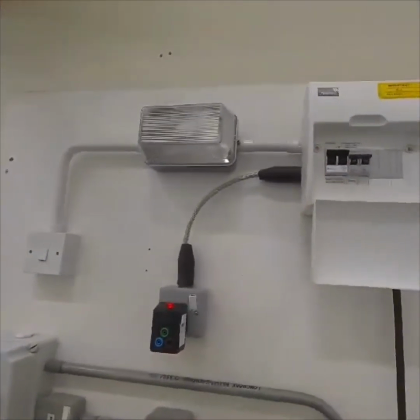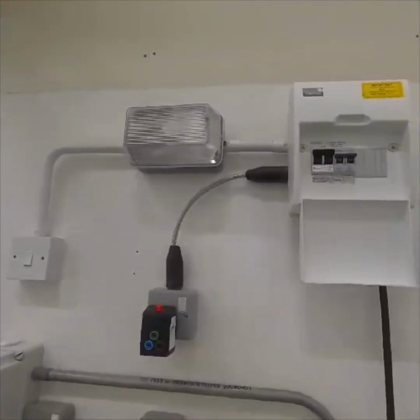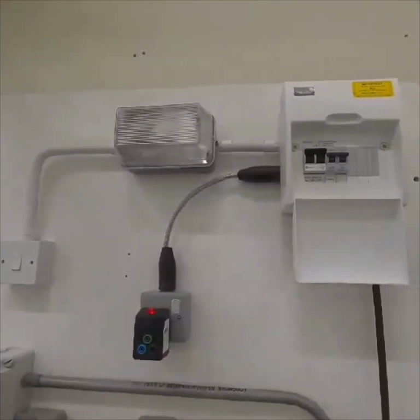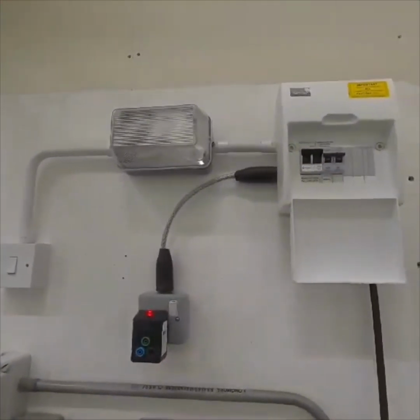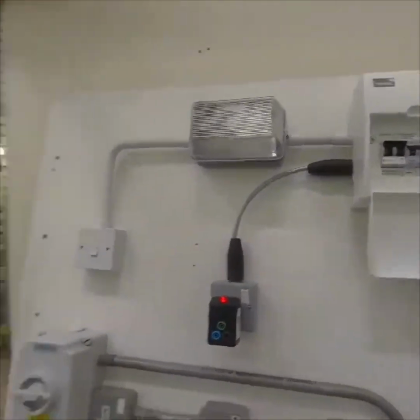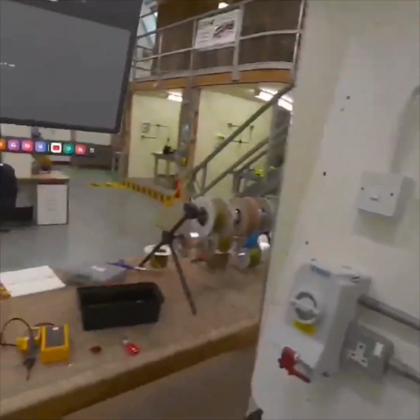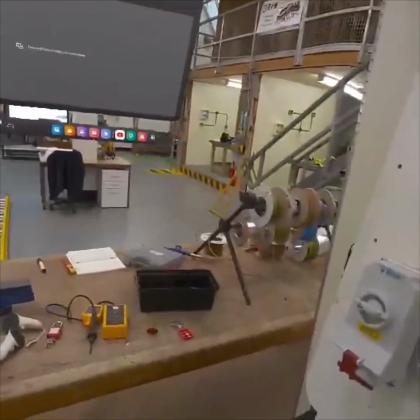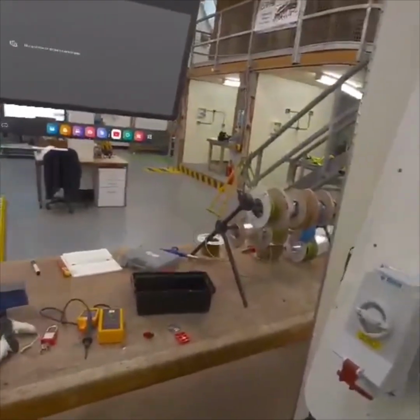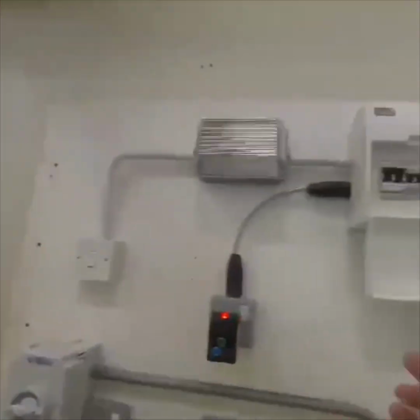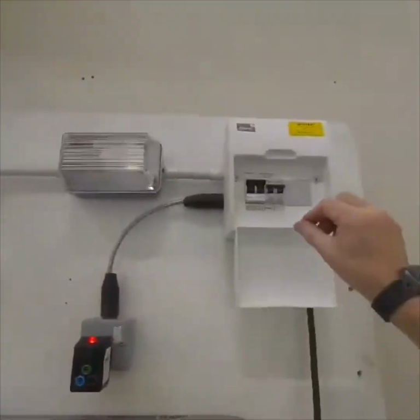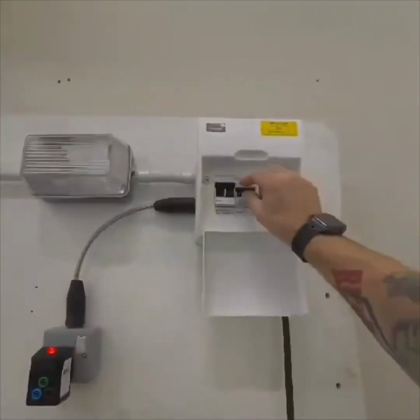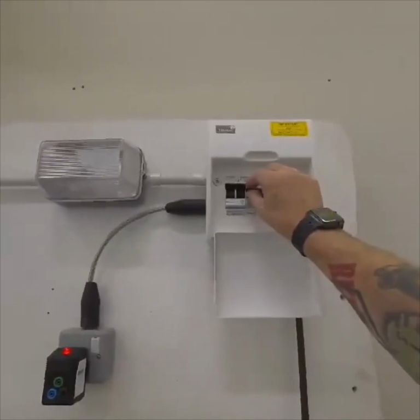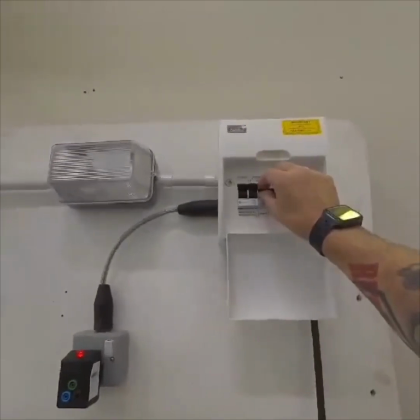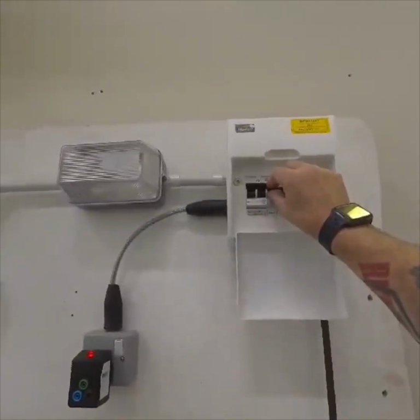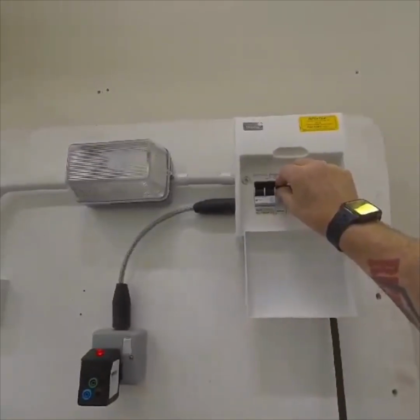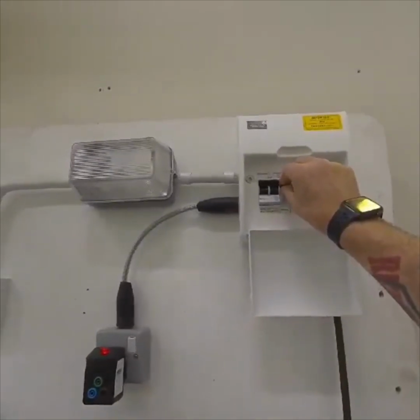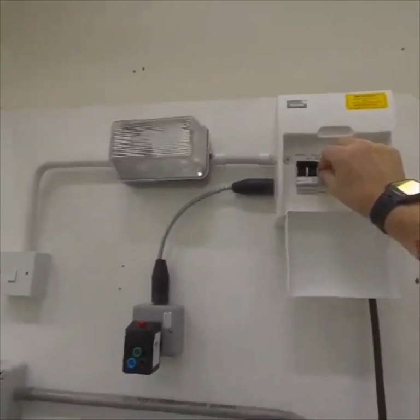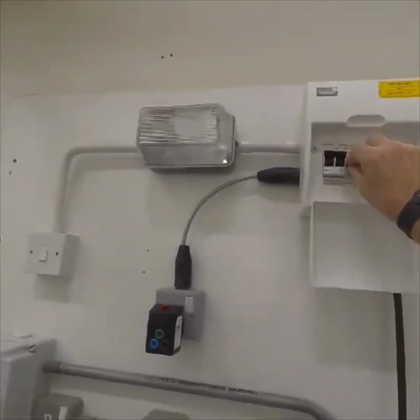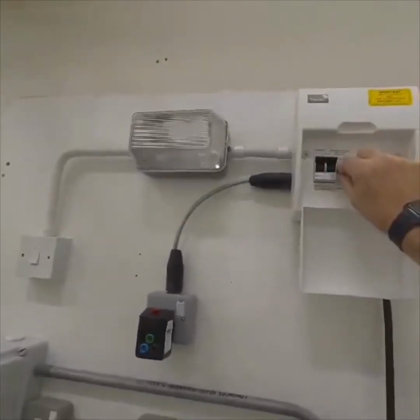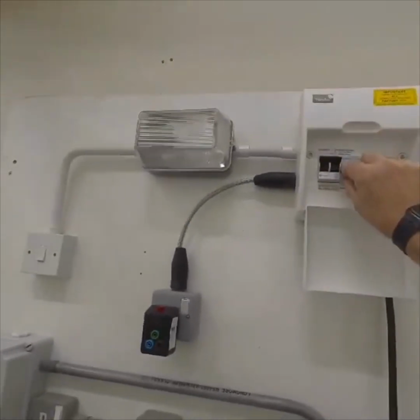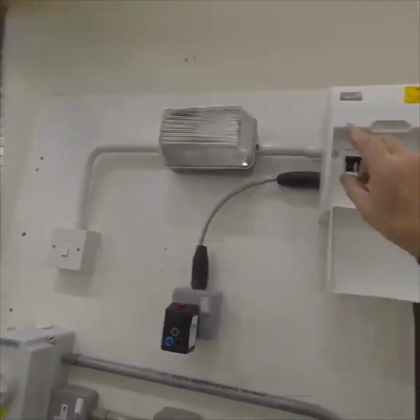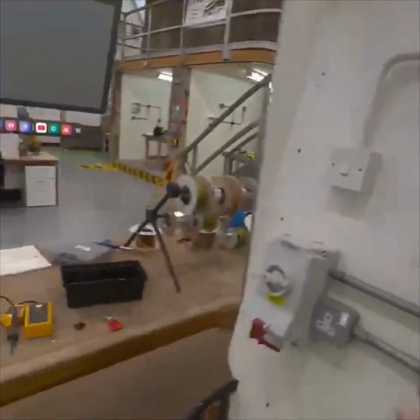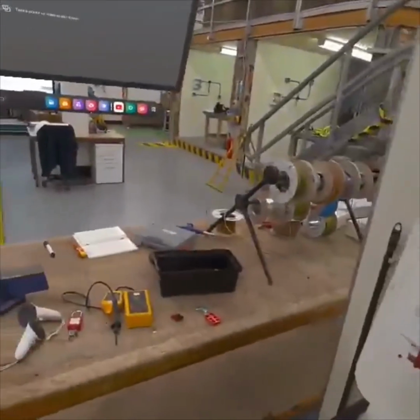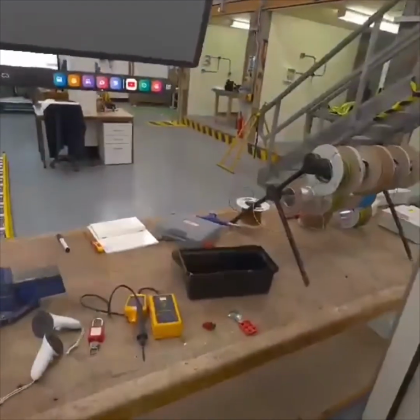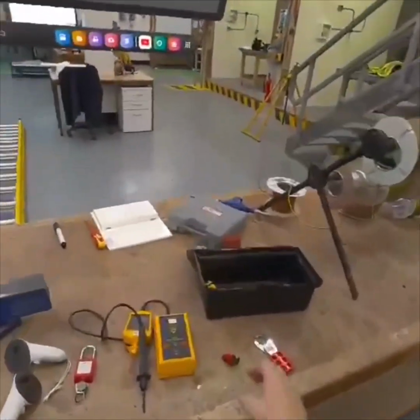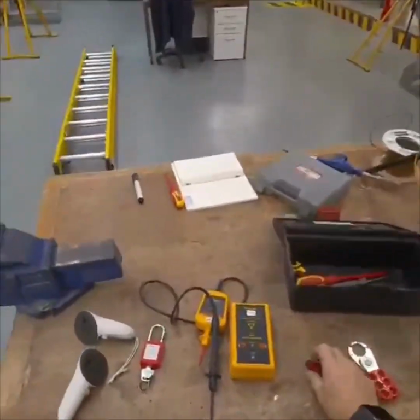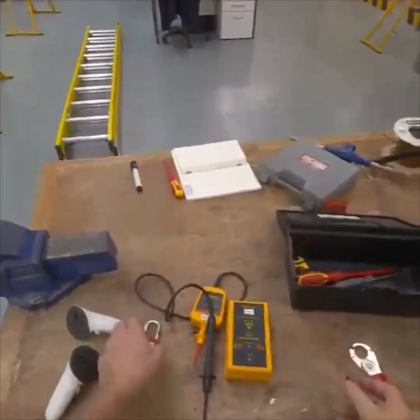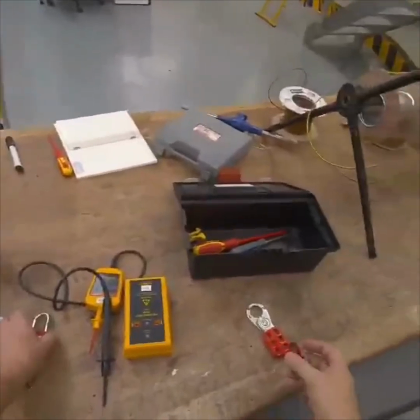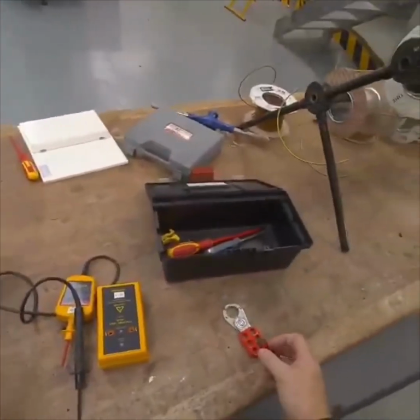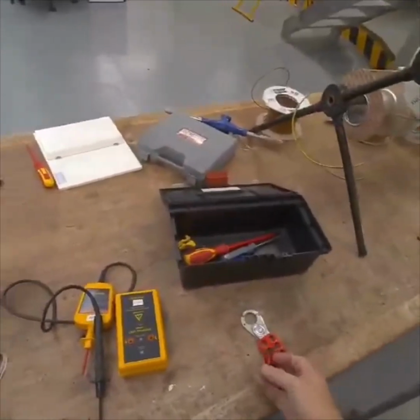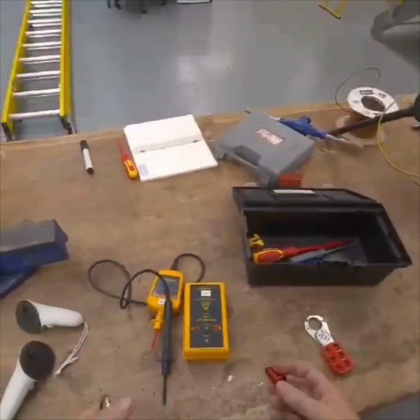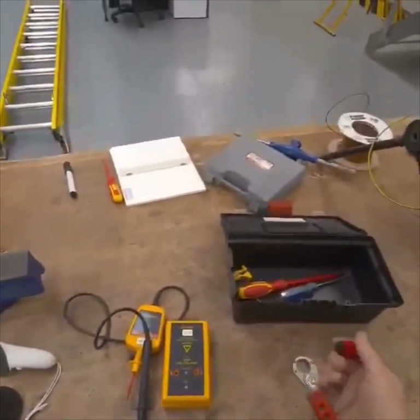At this point you need to get permission, so I ask permission. I'm going to turn this circuit off — de-energize it — then get my lock and my label.